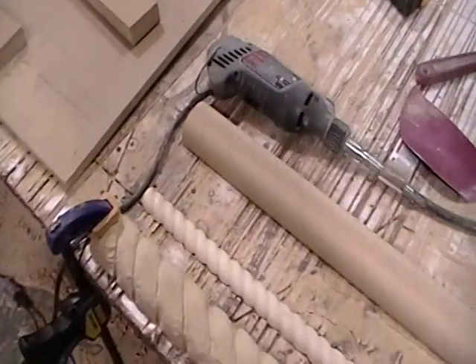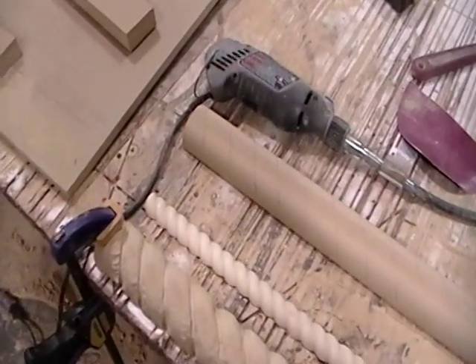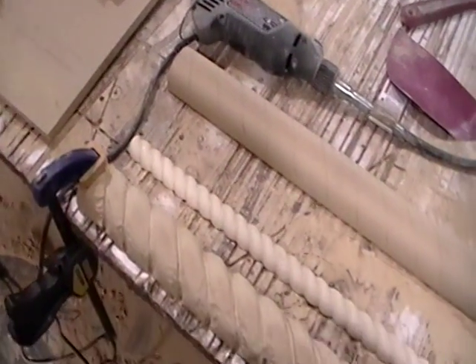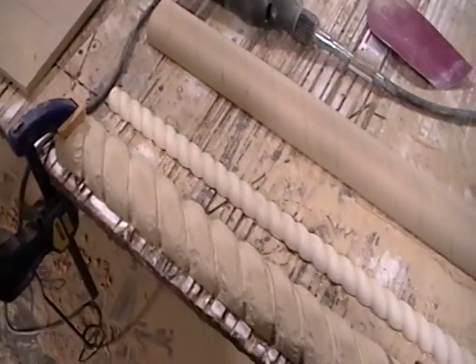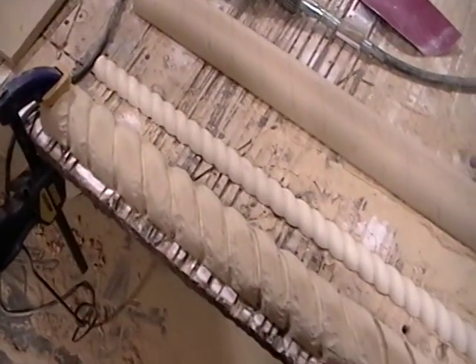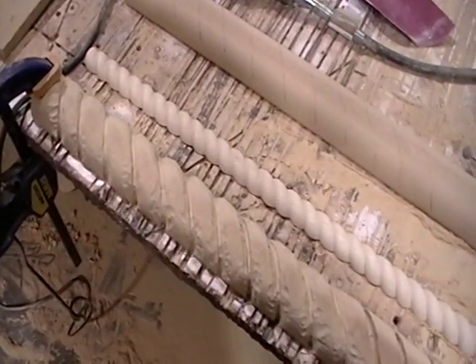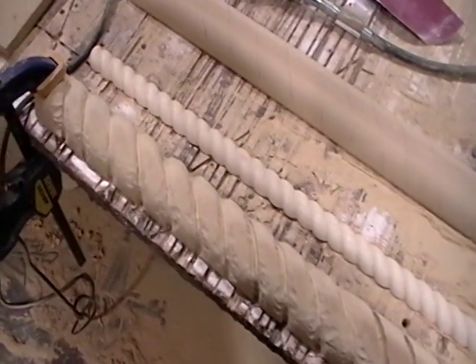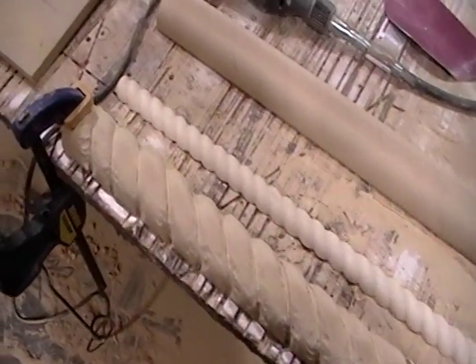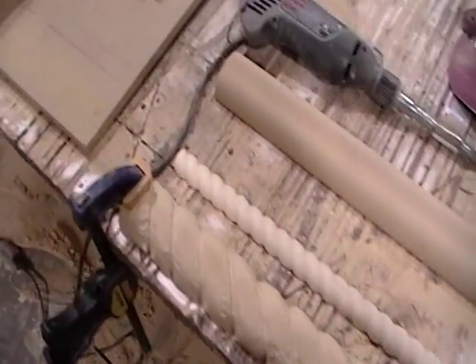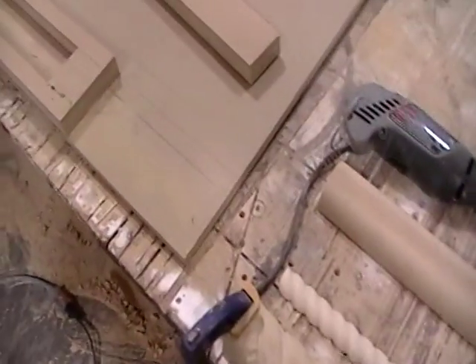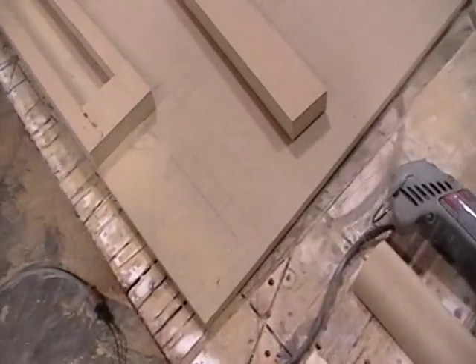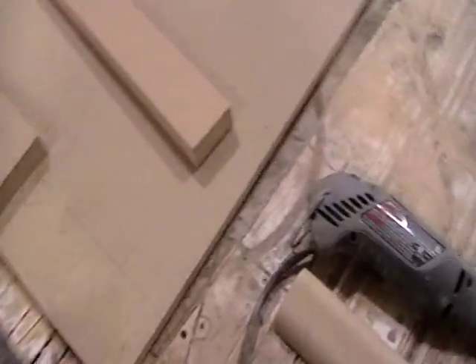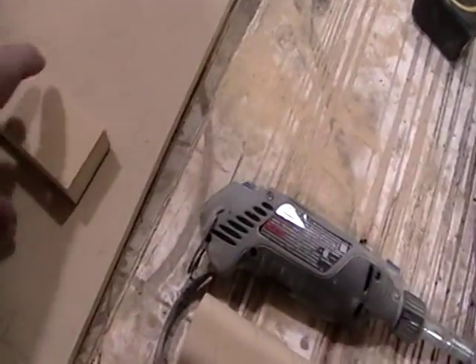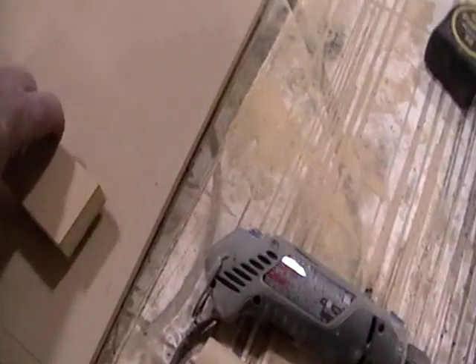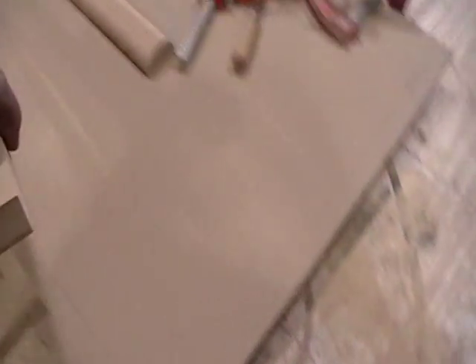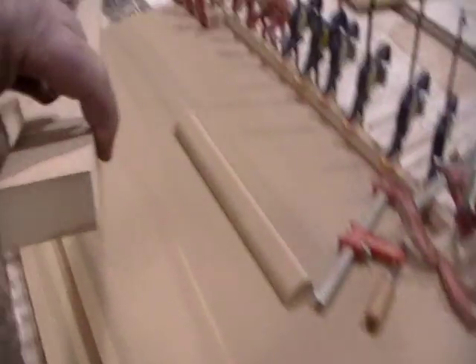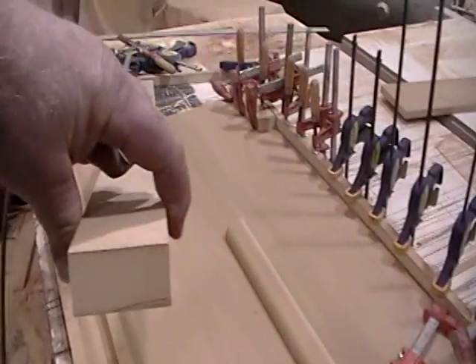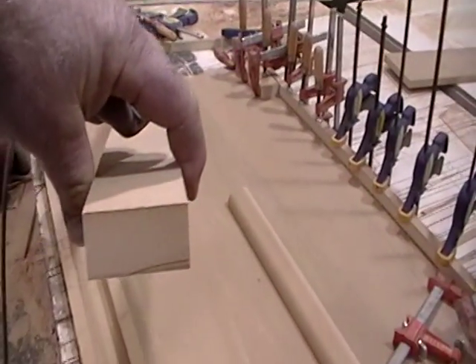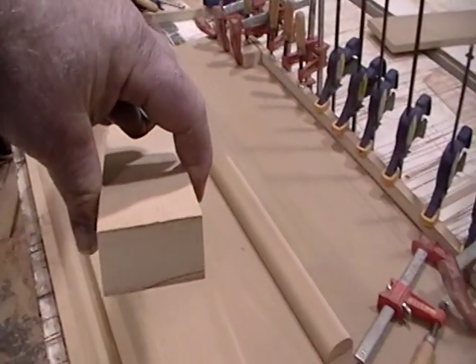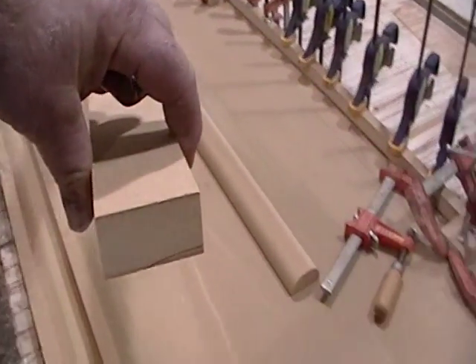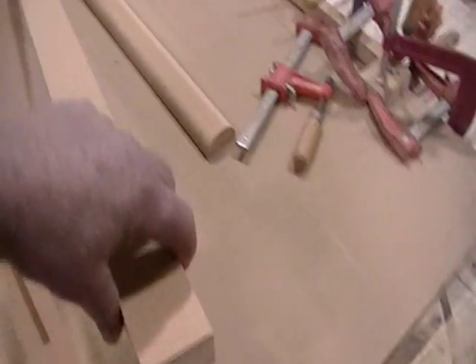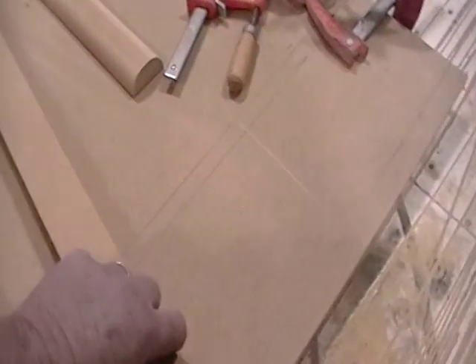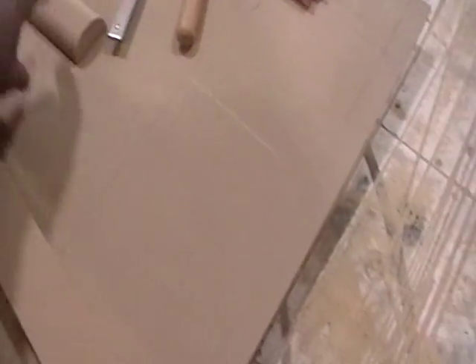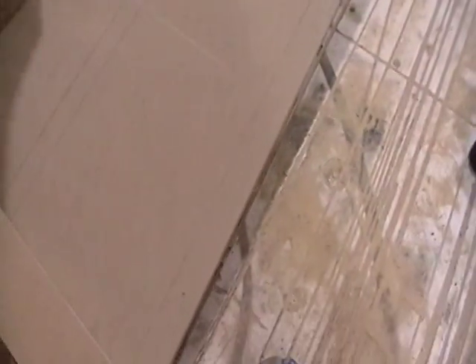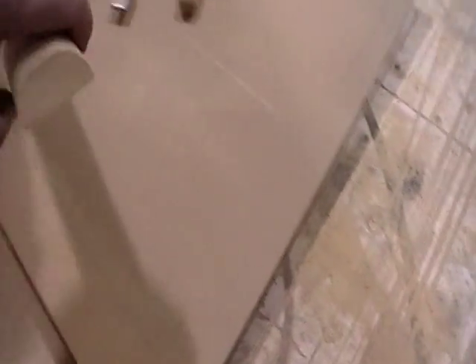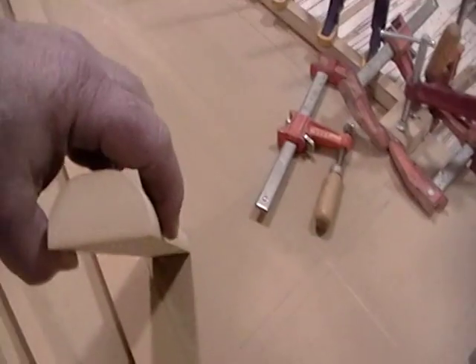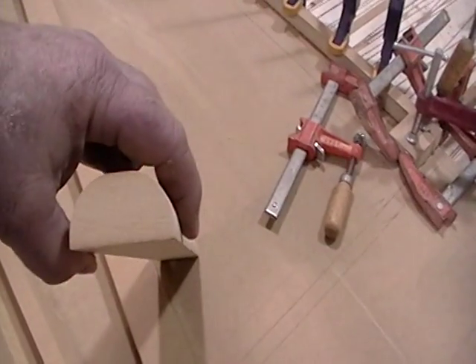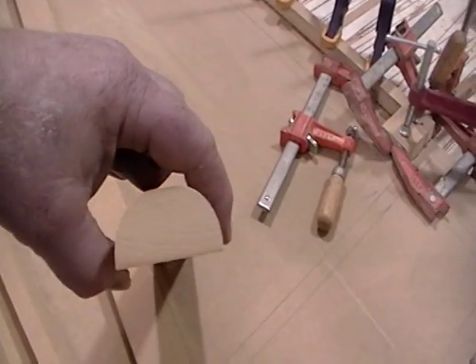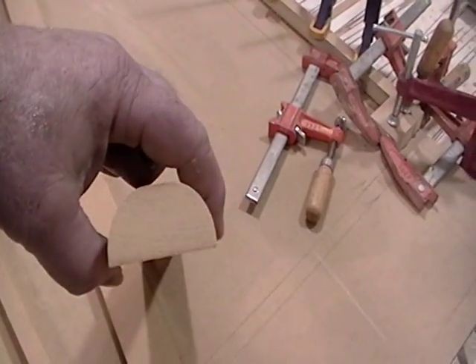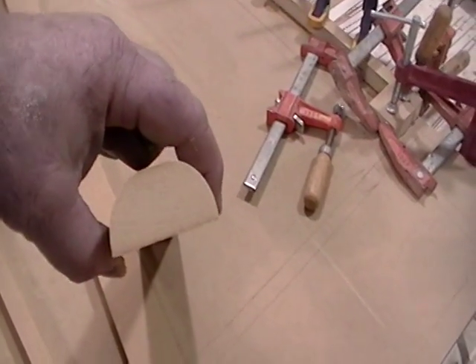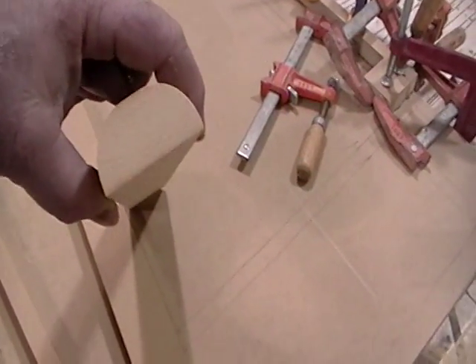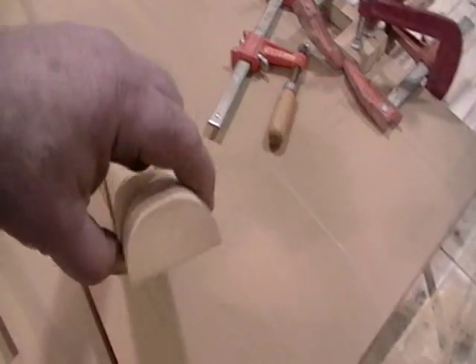Hey everyone, it's Matt and I'm in the process of making my rope molding for my mirror surround. I'm going to show you how I started out. I had a 1 inch by 2 inch piece of MDF, routed it on each side with a 7 eighths diameter bit.